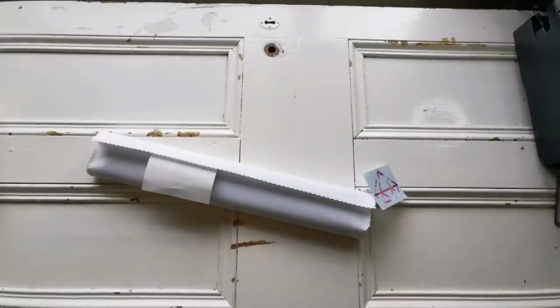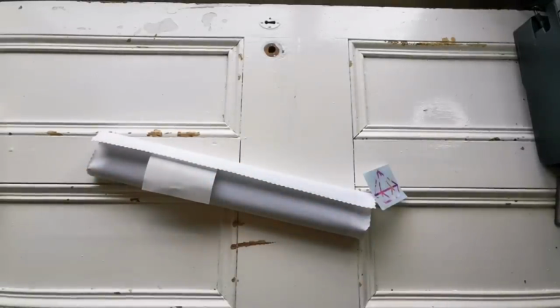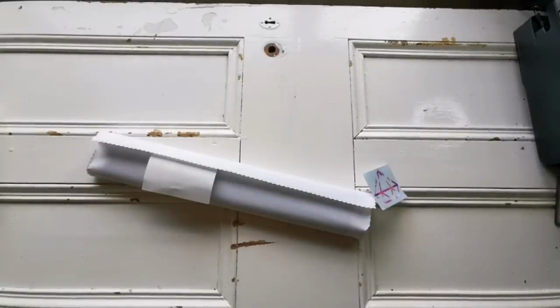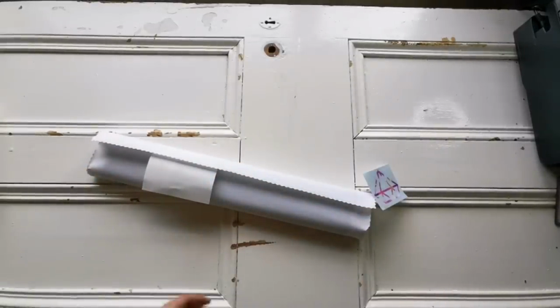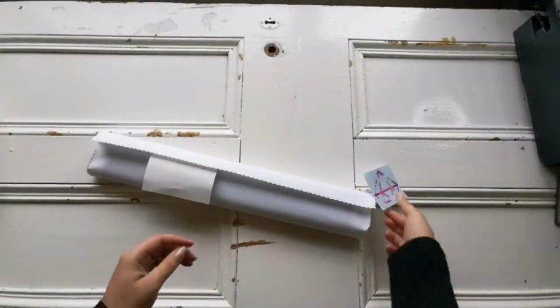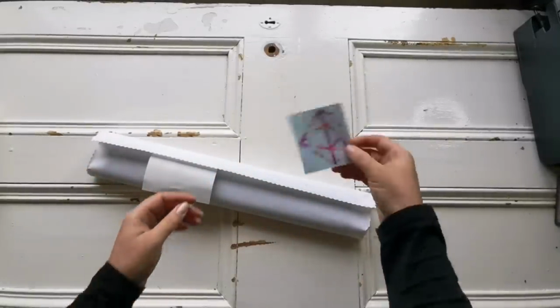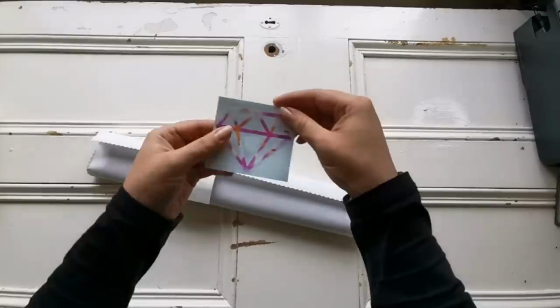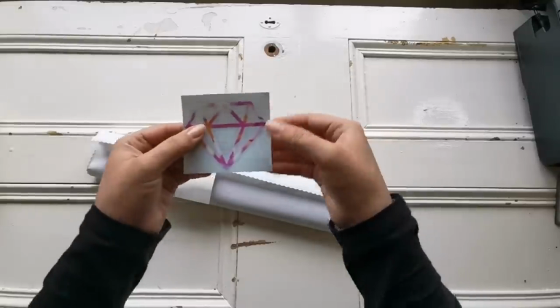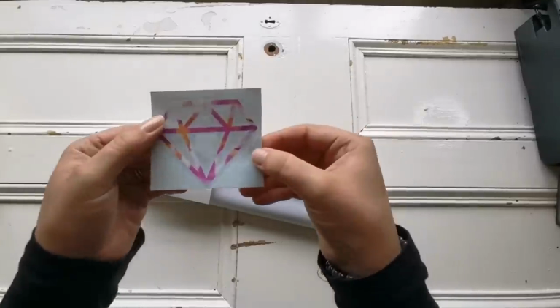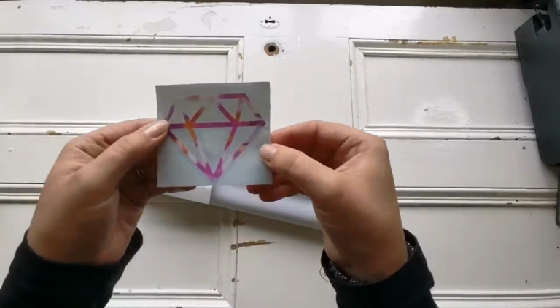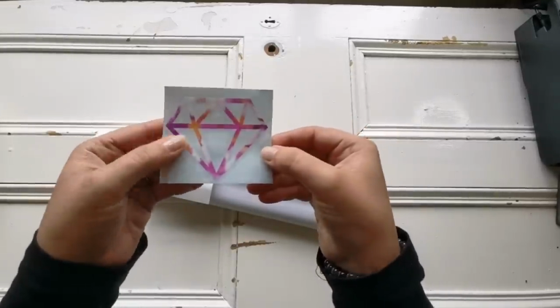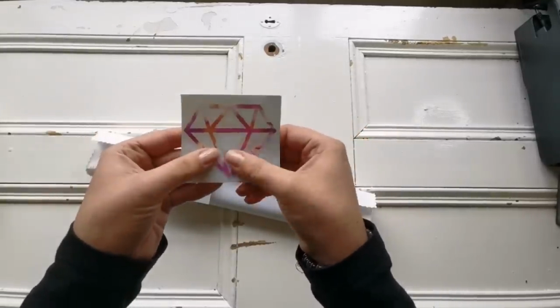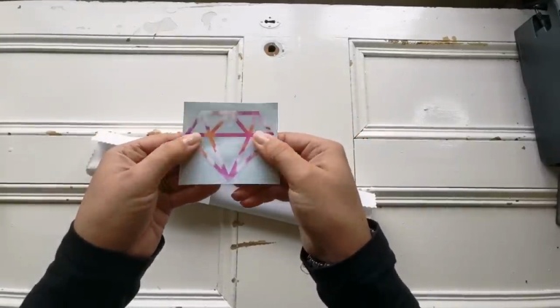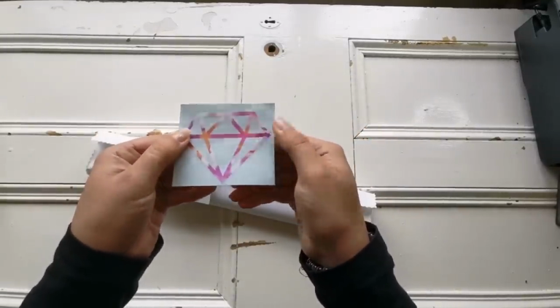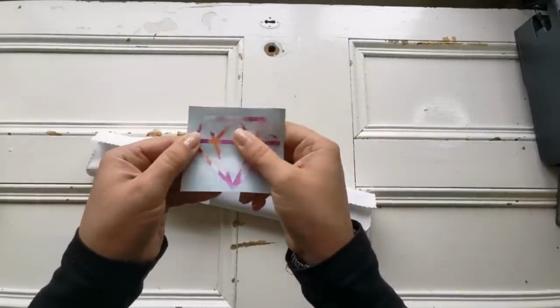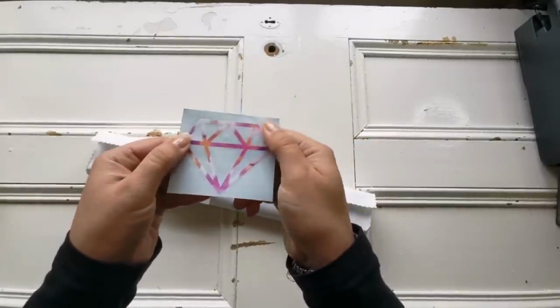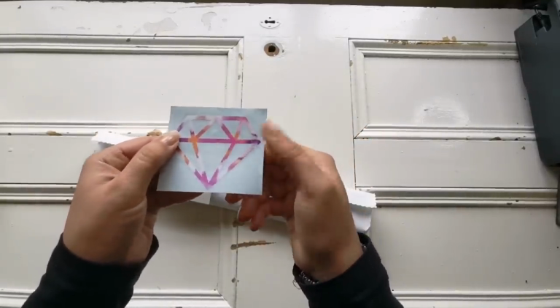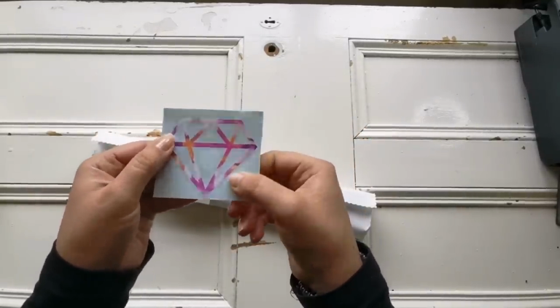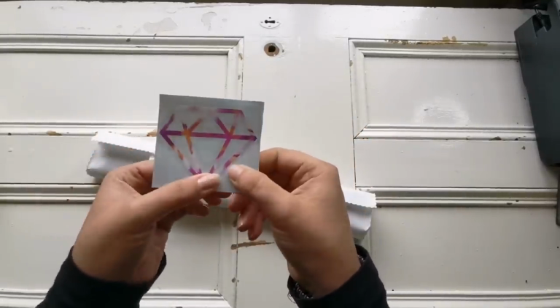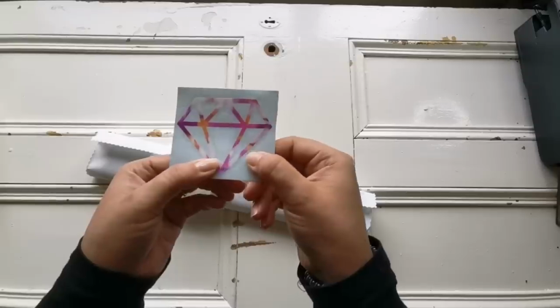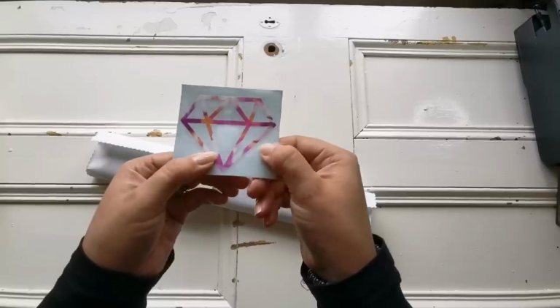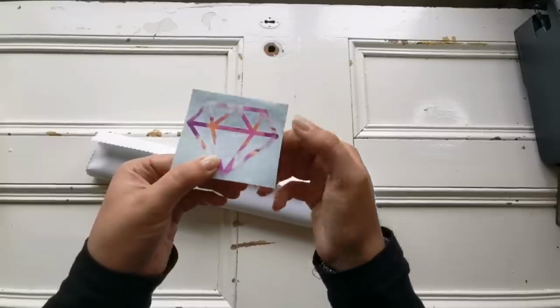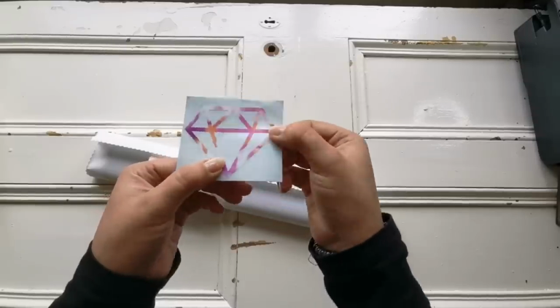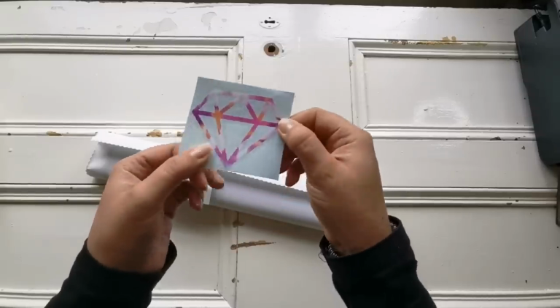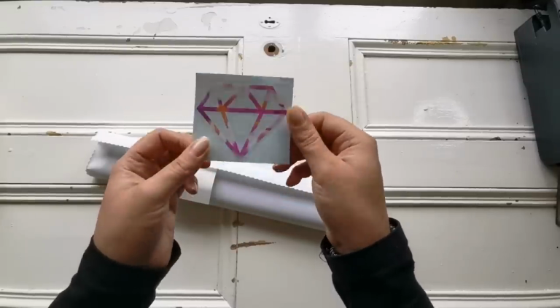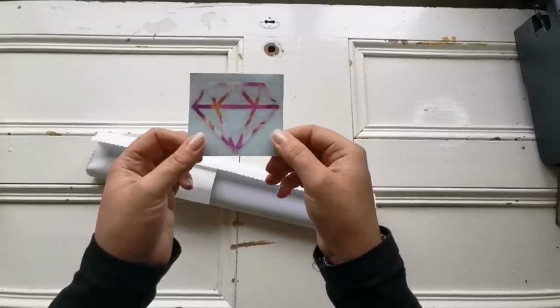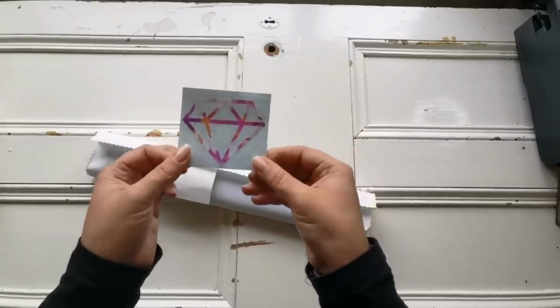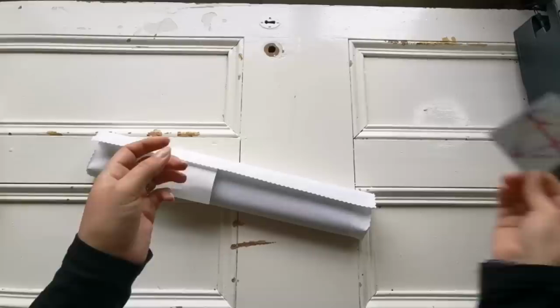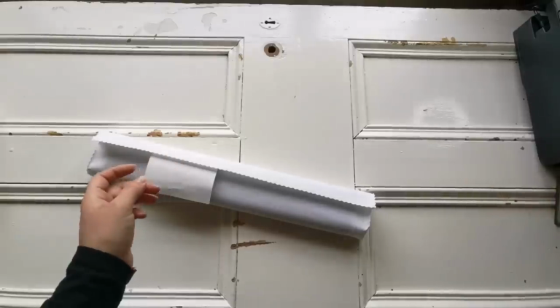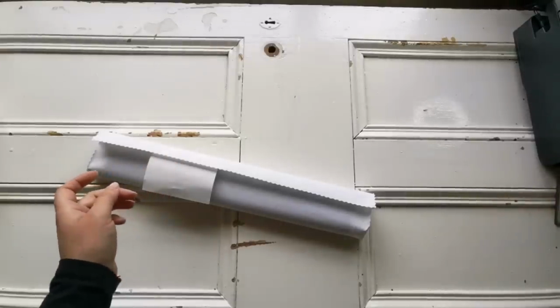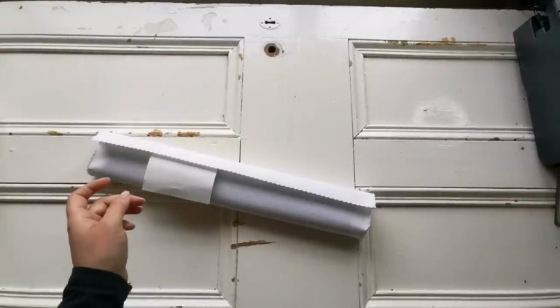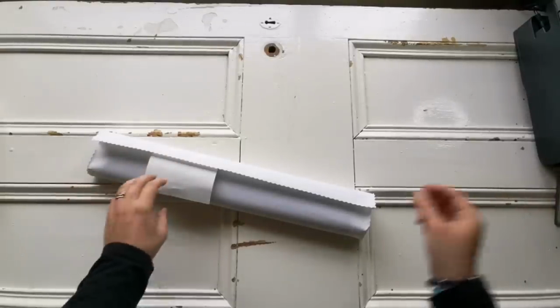Inside the box we have a sticker. I love these — that's so pretty. It's a nice decal that you can put on whatever you want. Put that to the side.